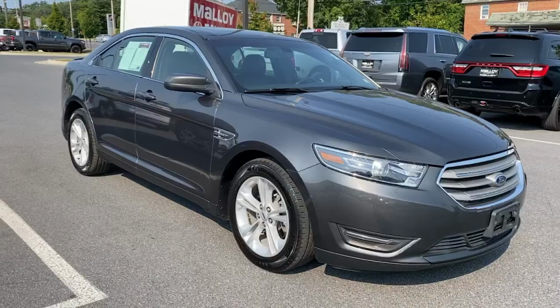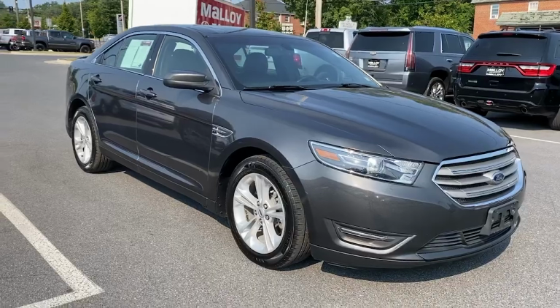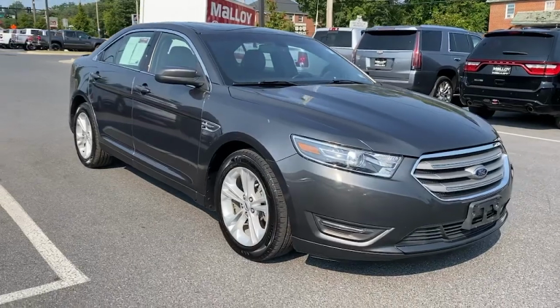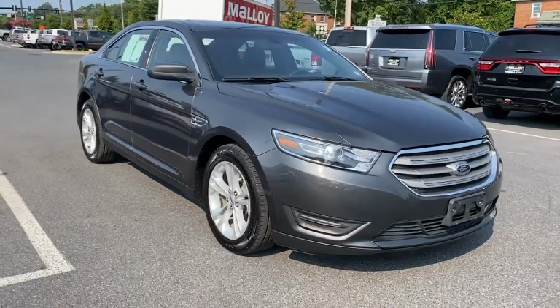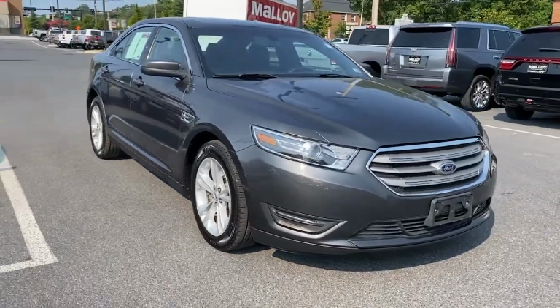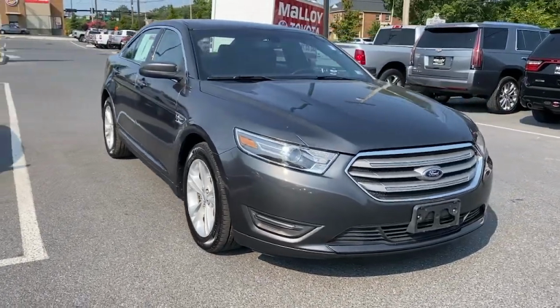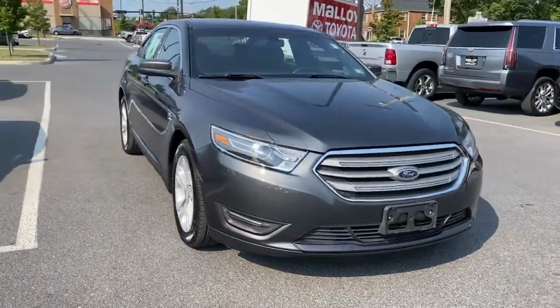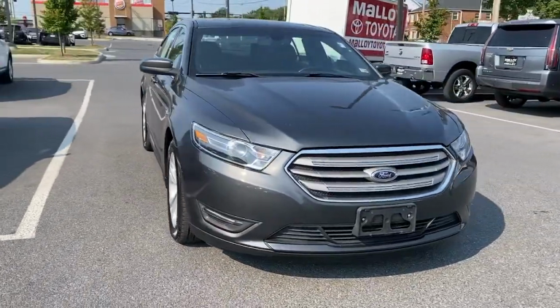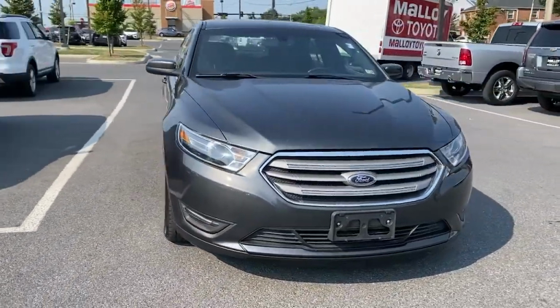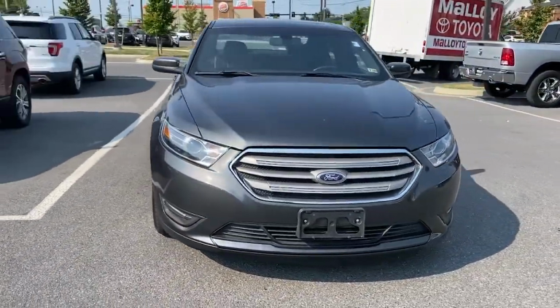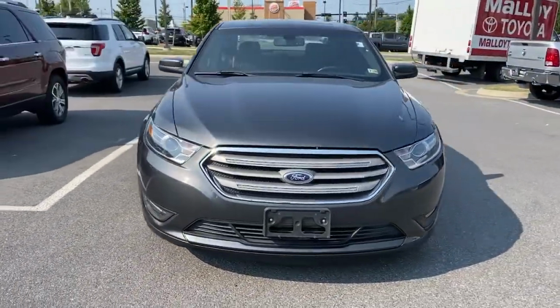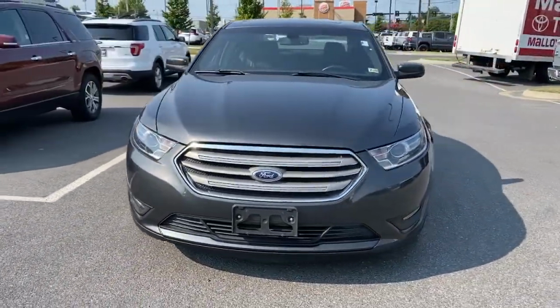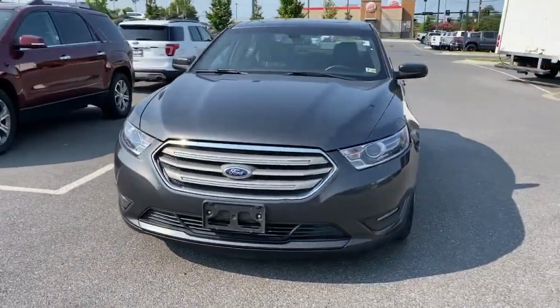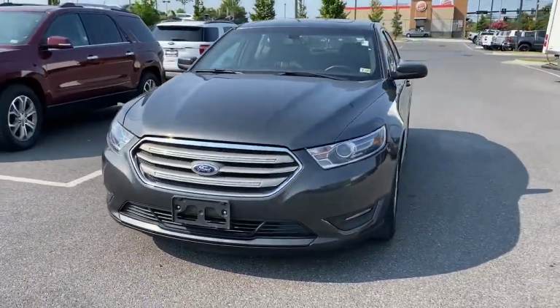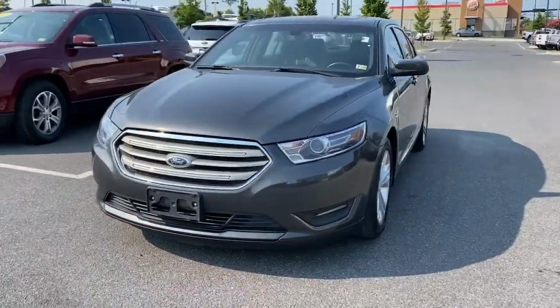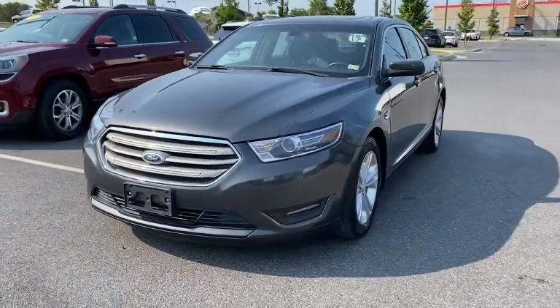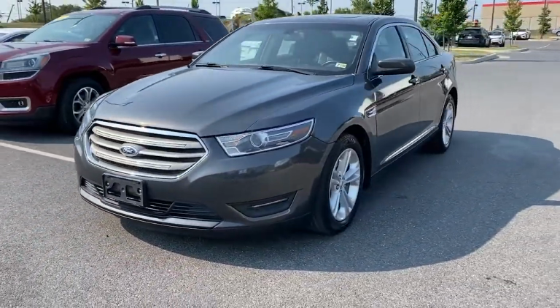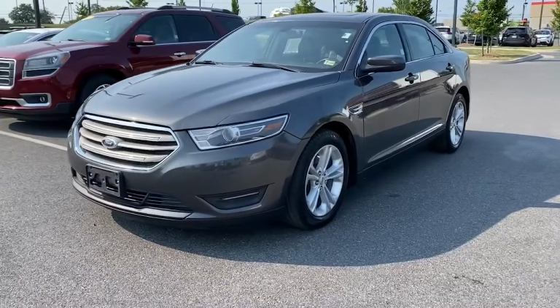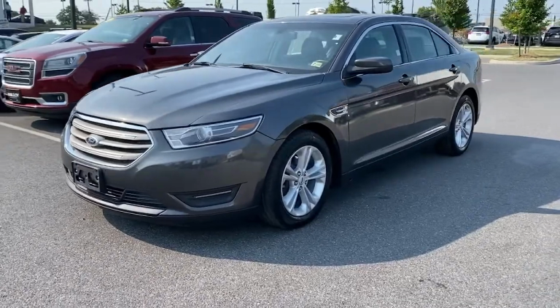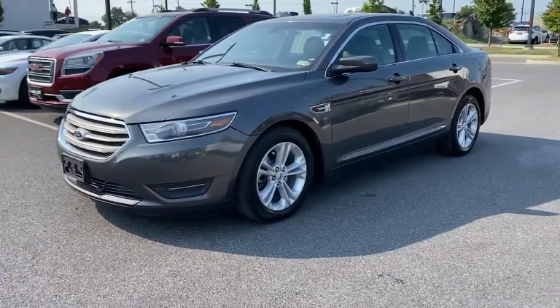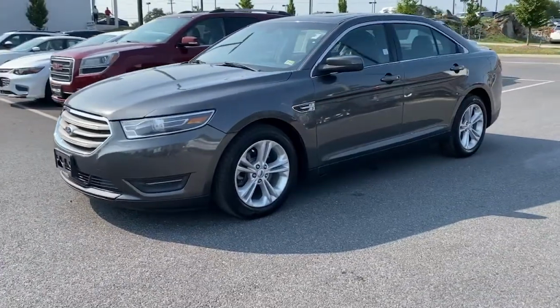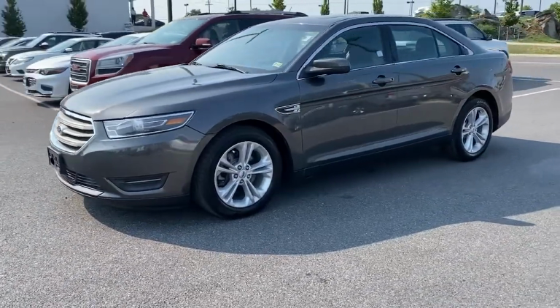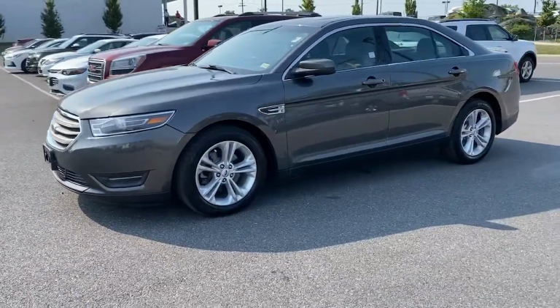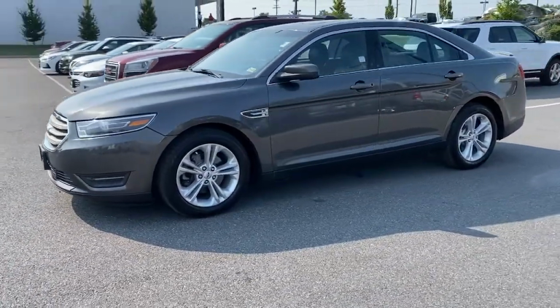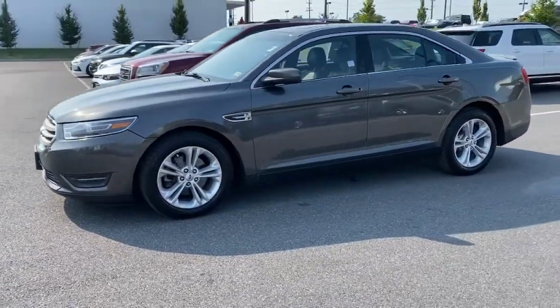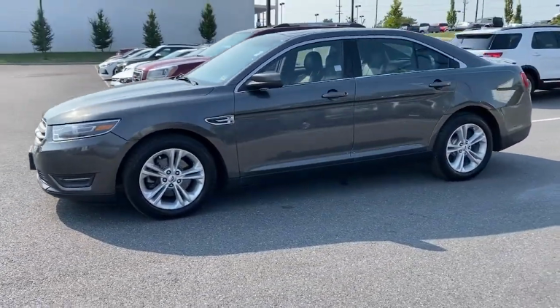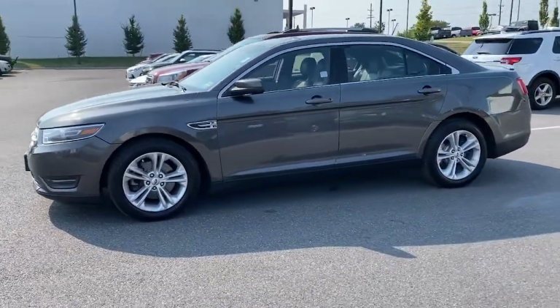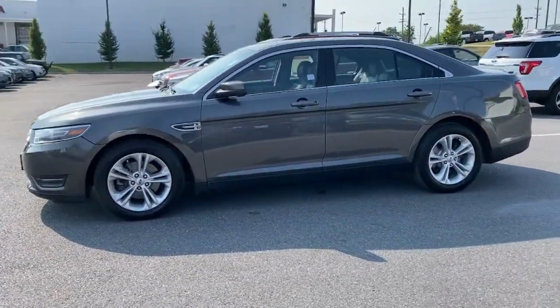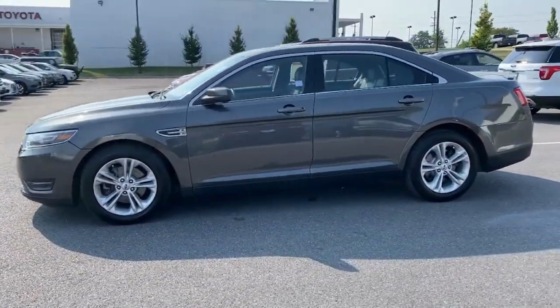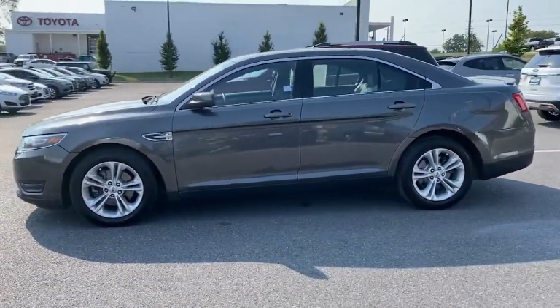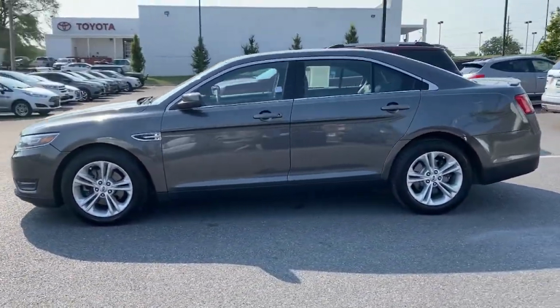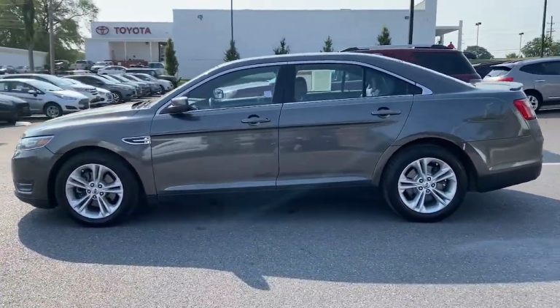You will love the features of this 2015 Ford Taurus. This vehicle is an outstanding buy, with fewer than 100,000 miles on the odometer.